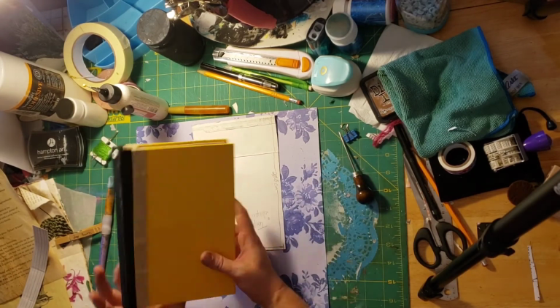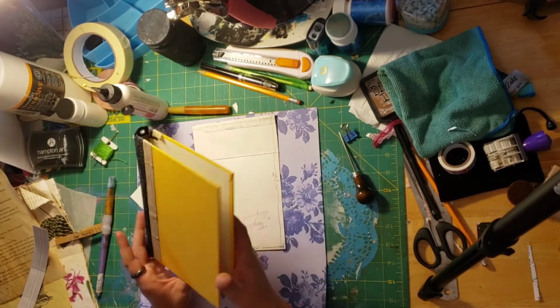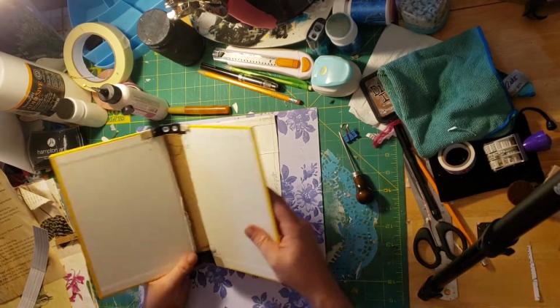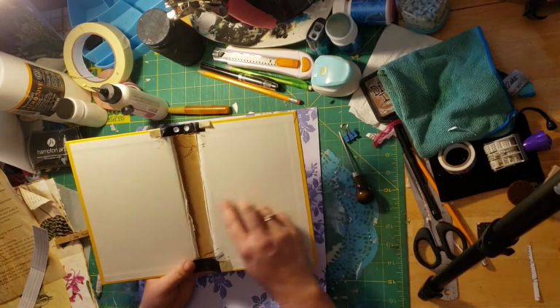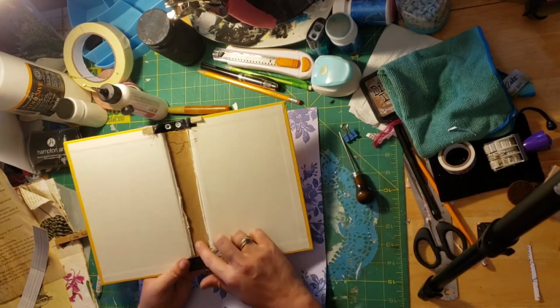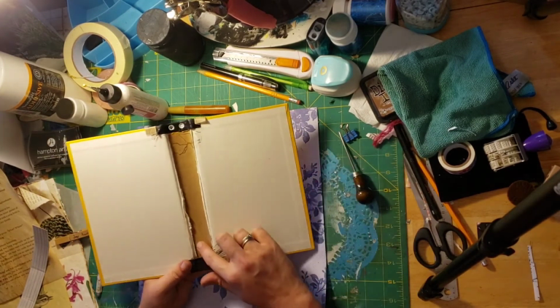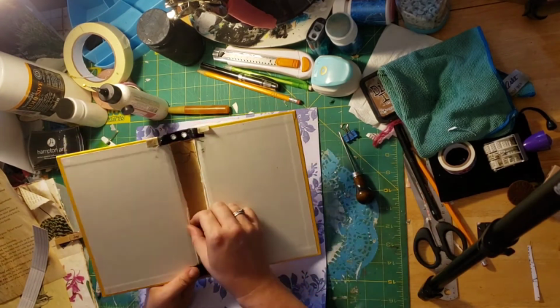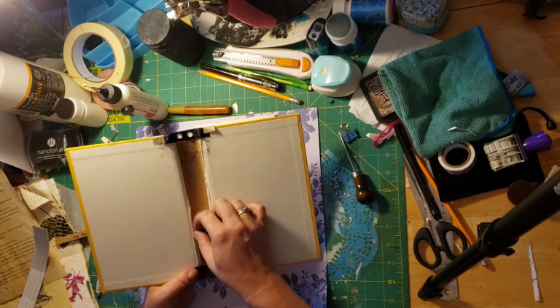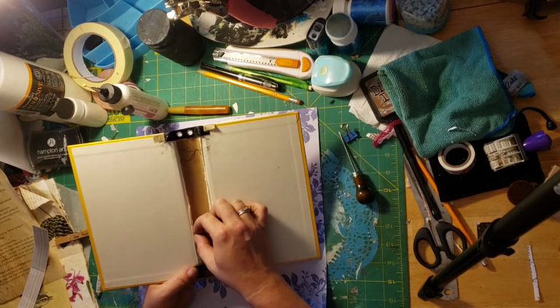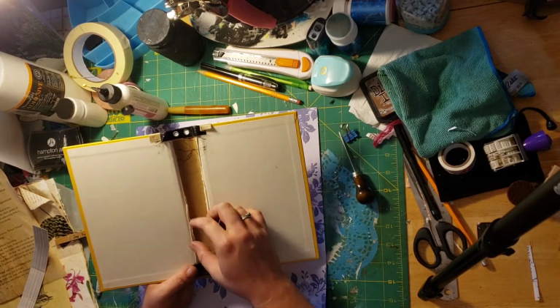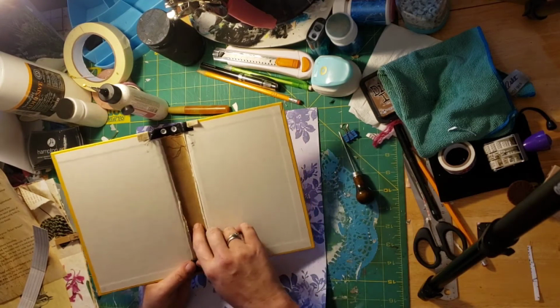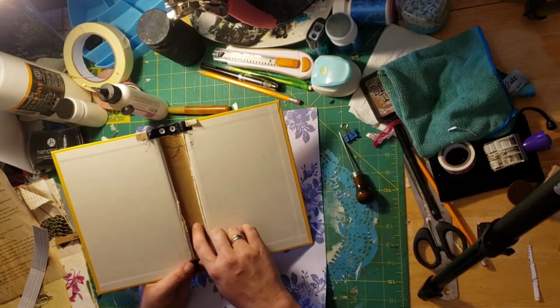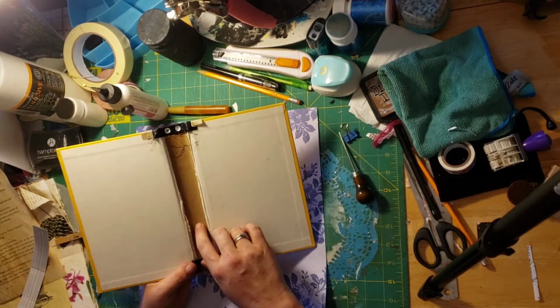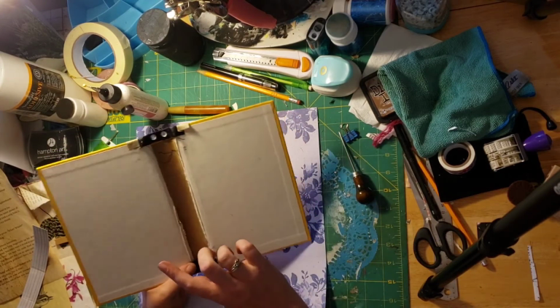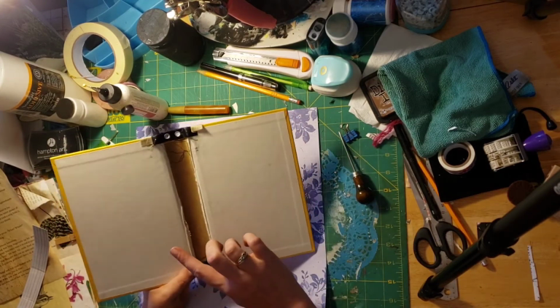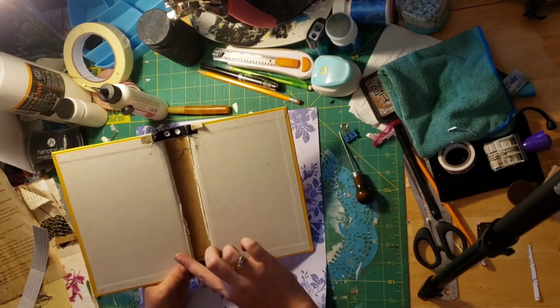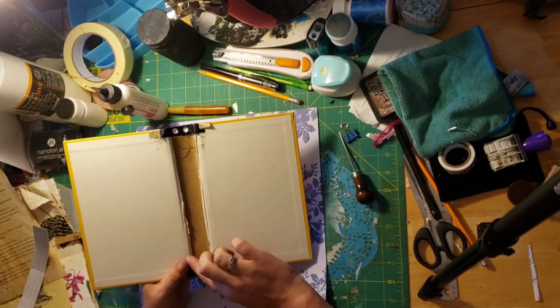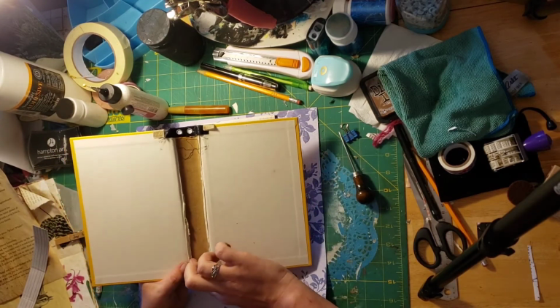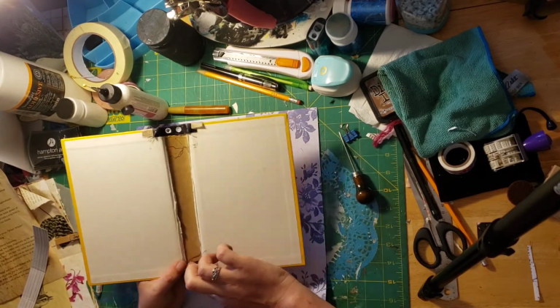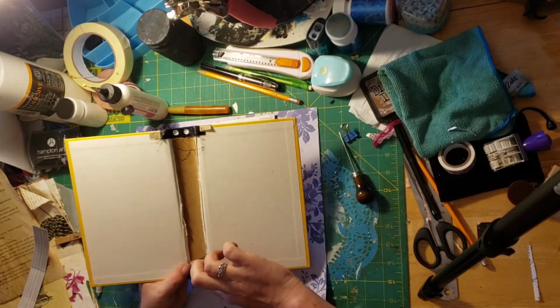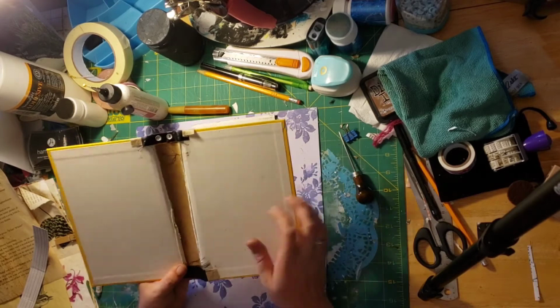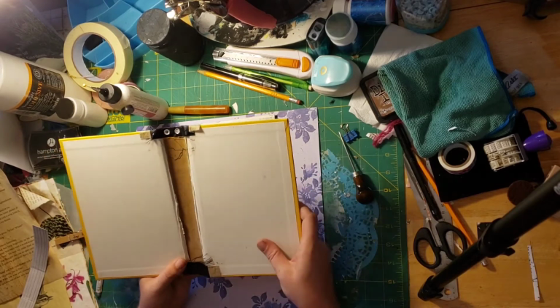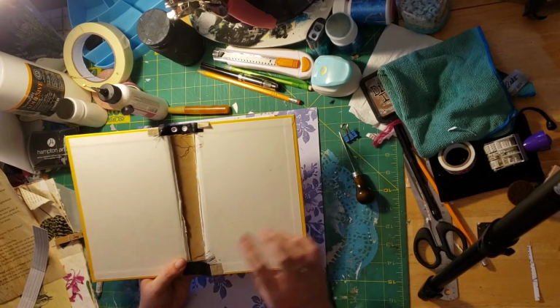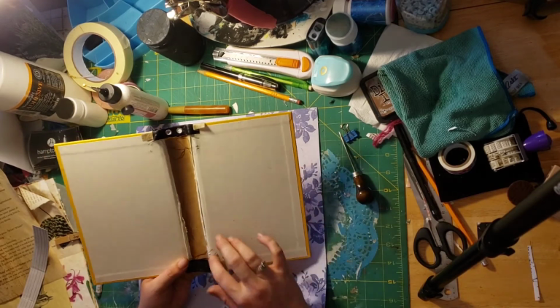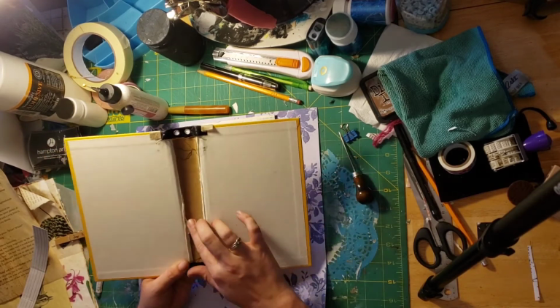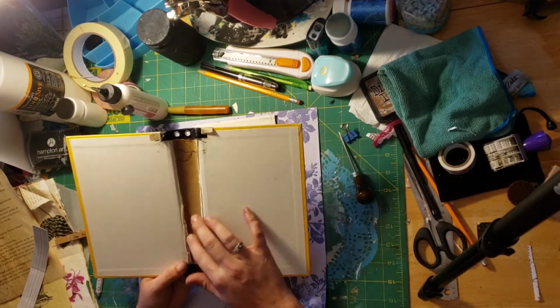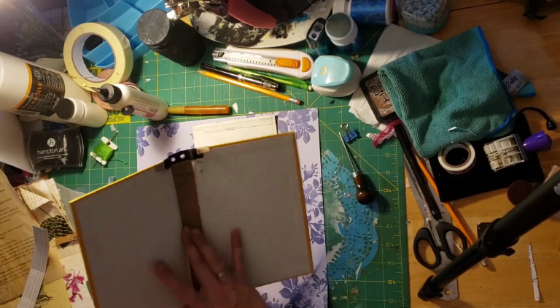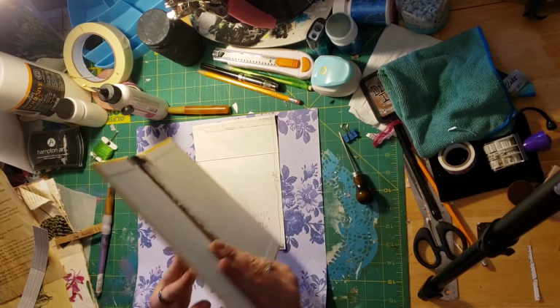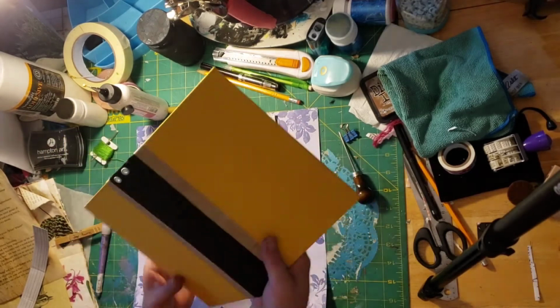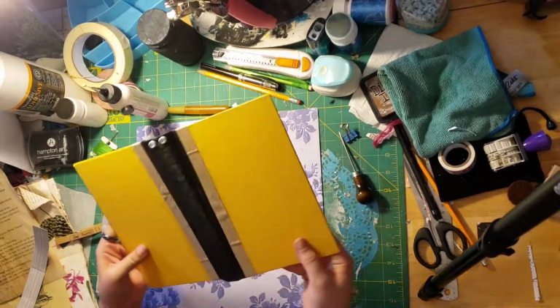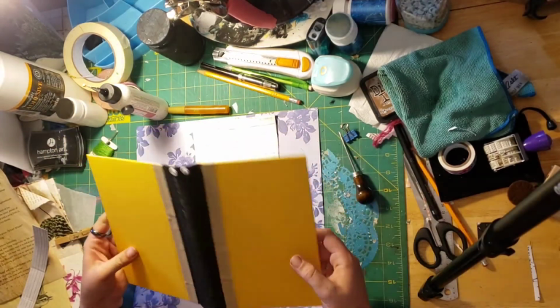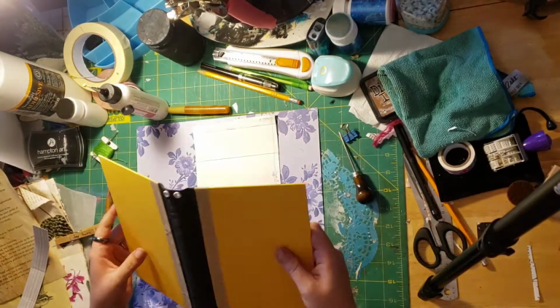So I took all the pages out of this and cut them out. Nick the Booksmith can show you how to do that on her YouTube channel. She's great and talks about the bindings and whatnot.